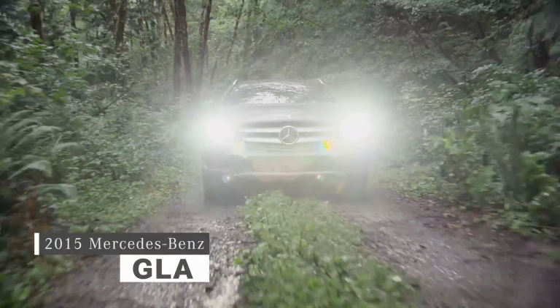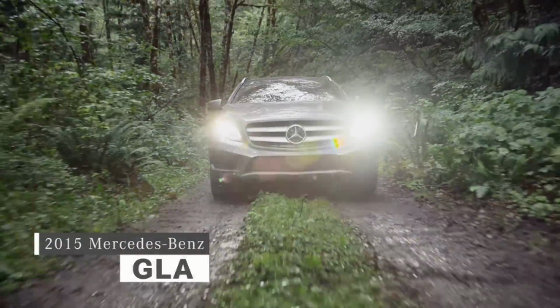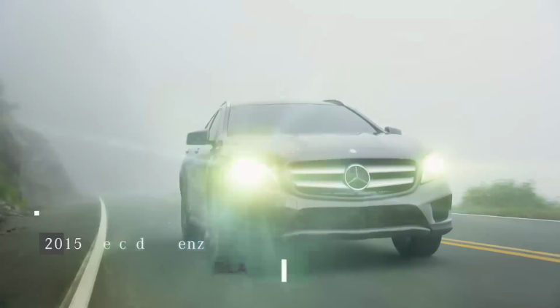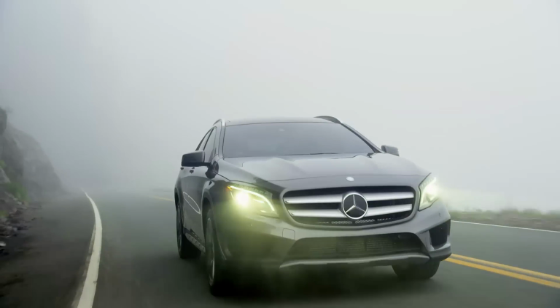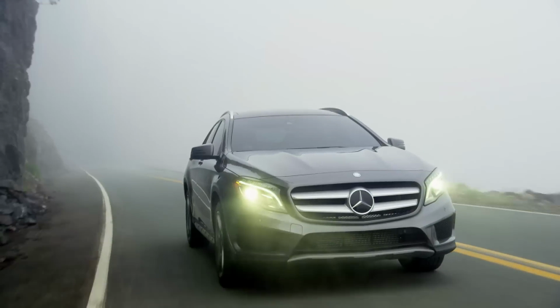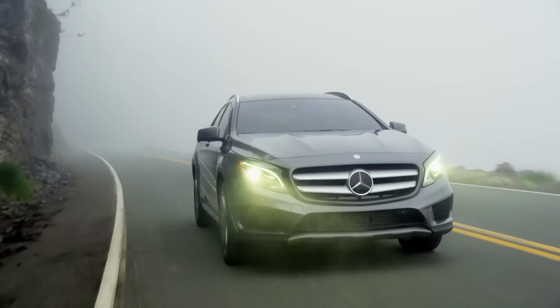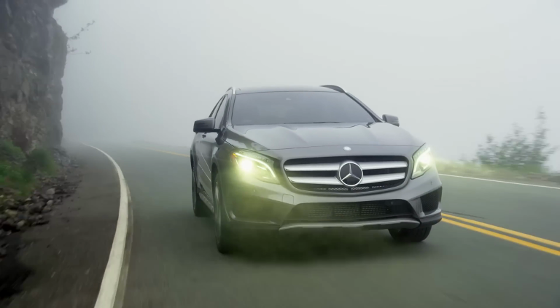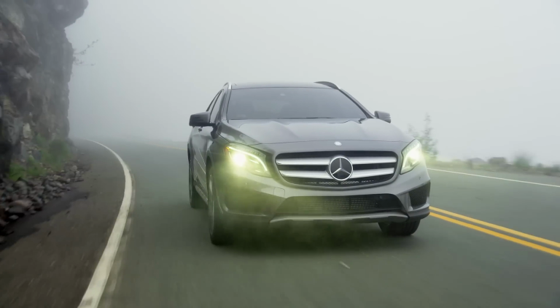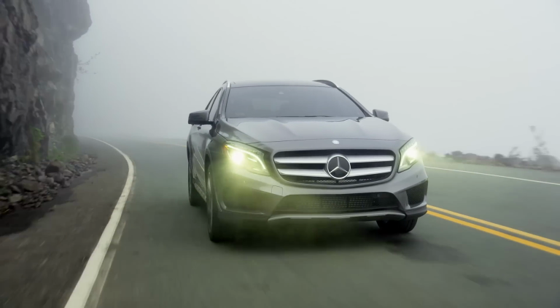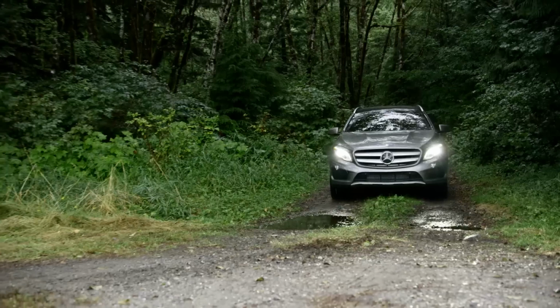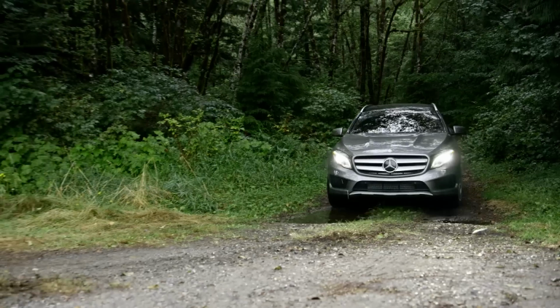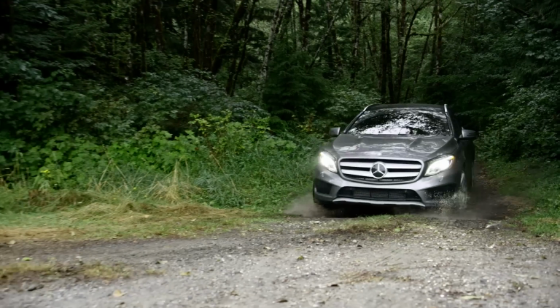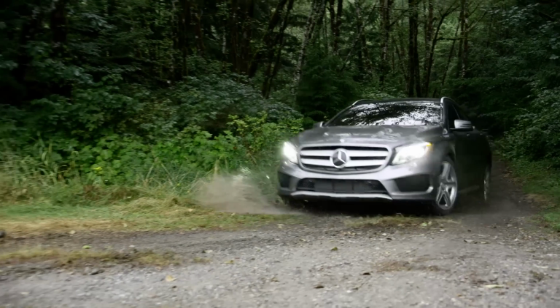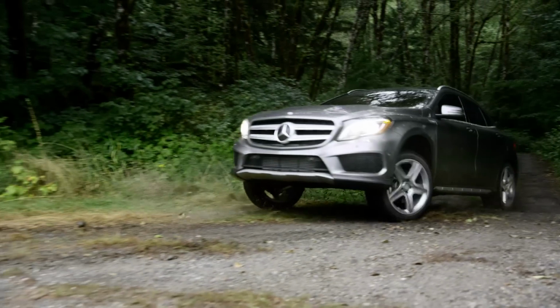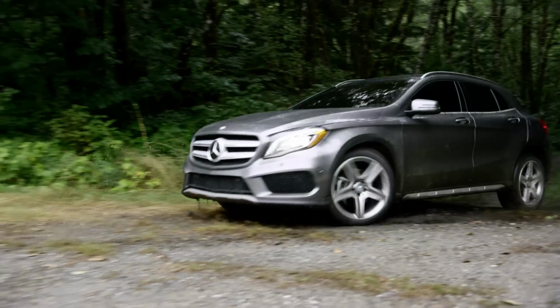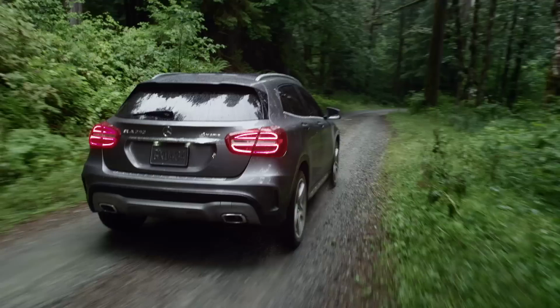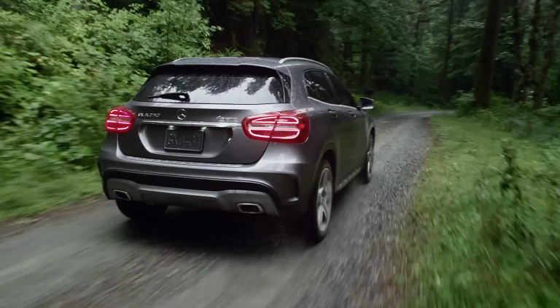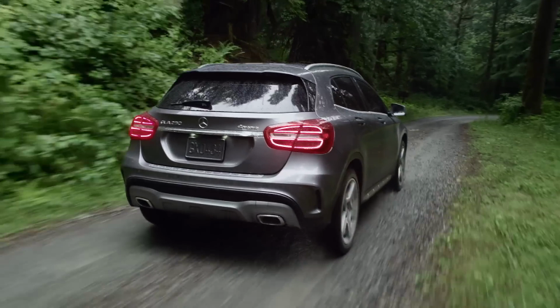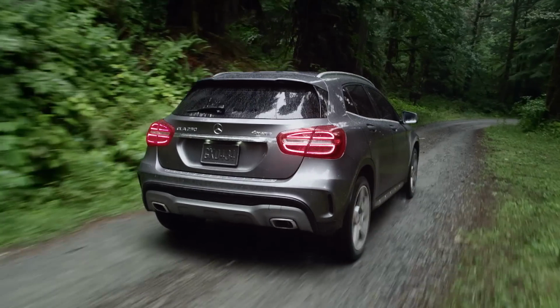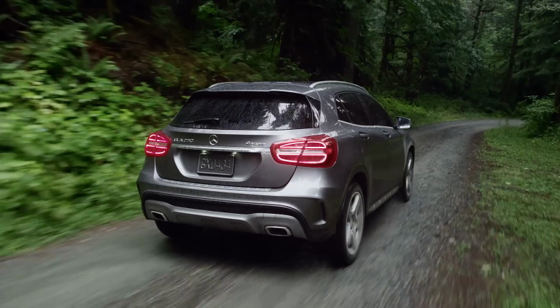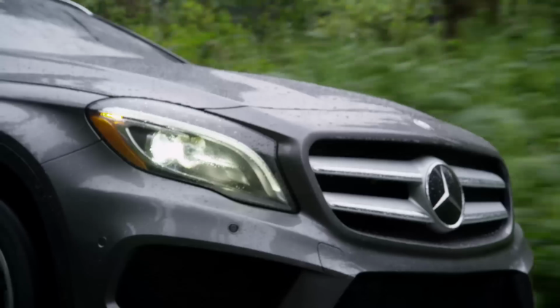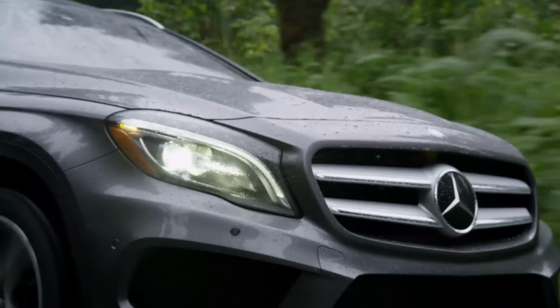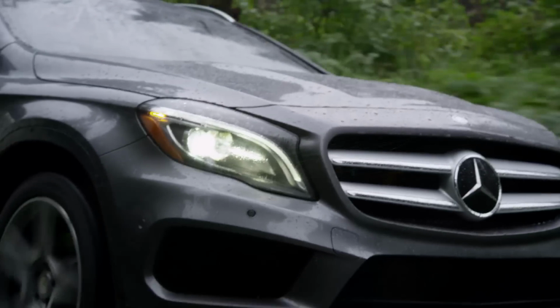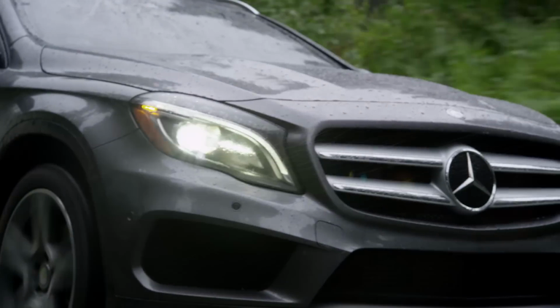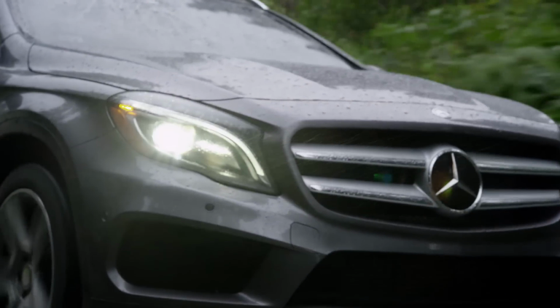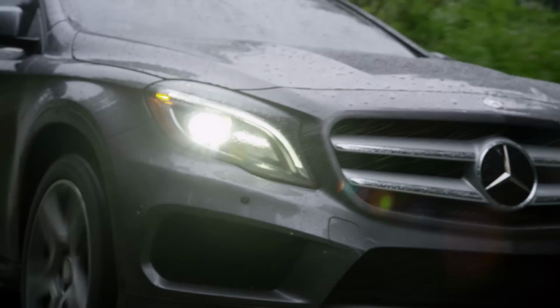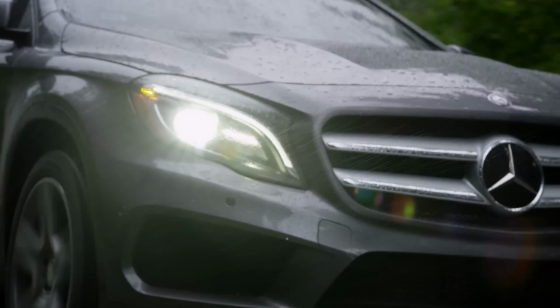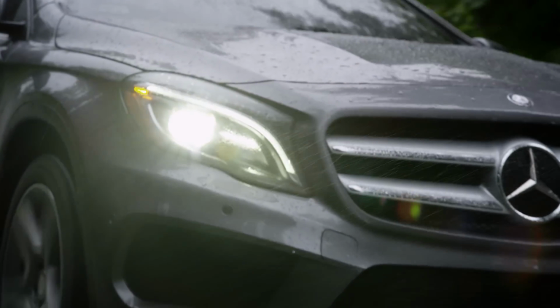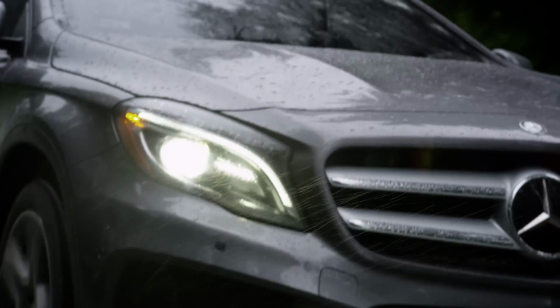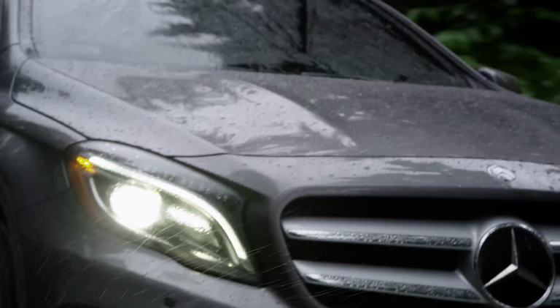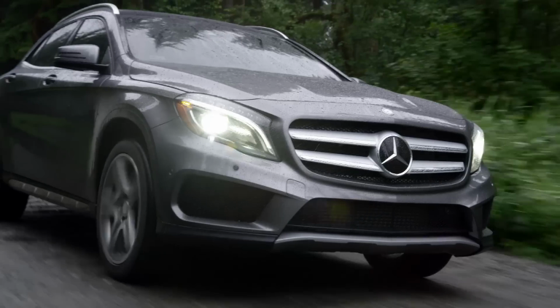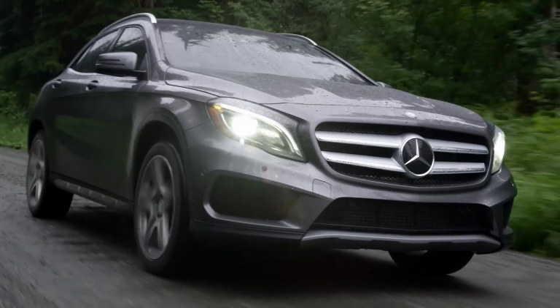With its powerful yet efficient turbocharged engine, available 4MATIC all-wheel drive, impressive aerodynamics, and seductive styling inside and out, the GLA sets a whole new standard in the SUV segment.